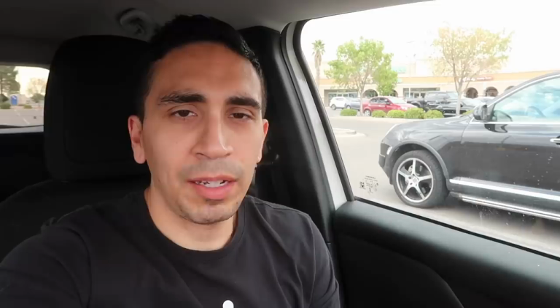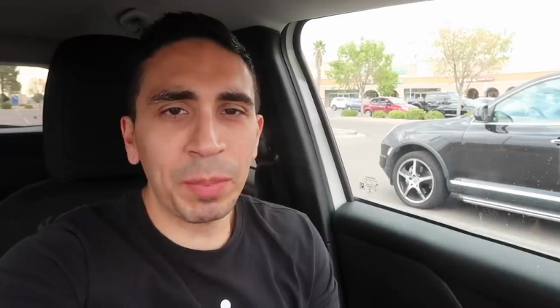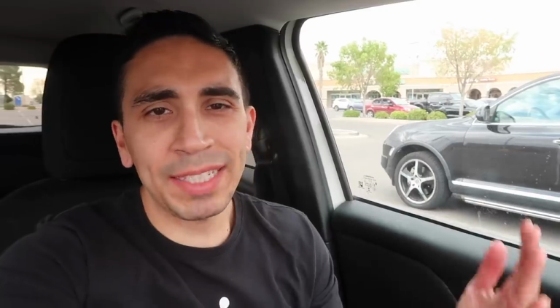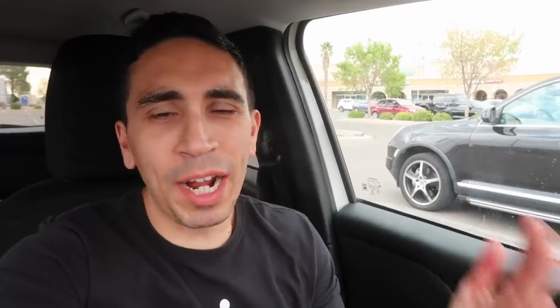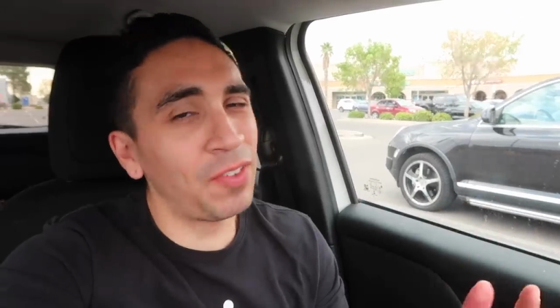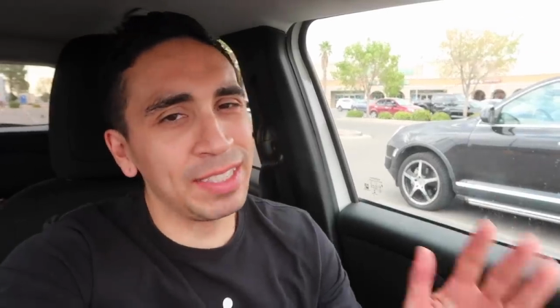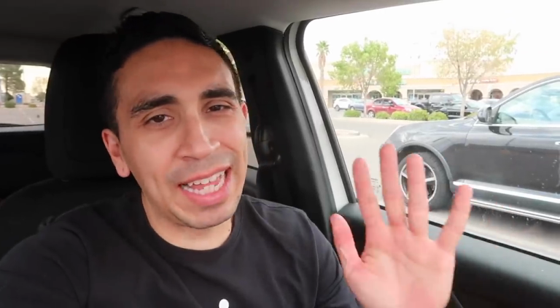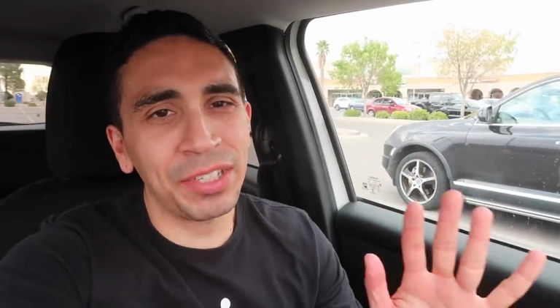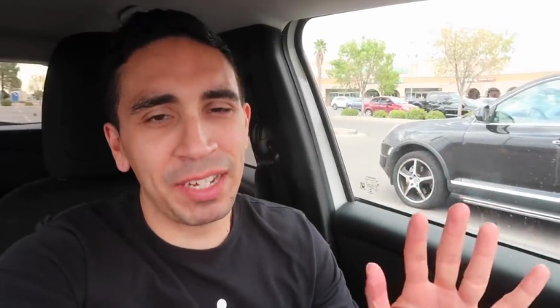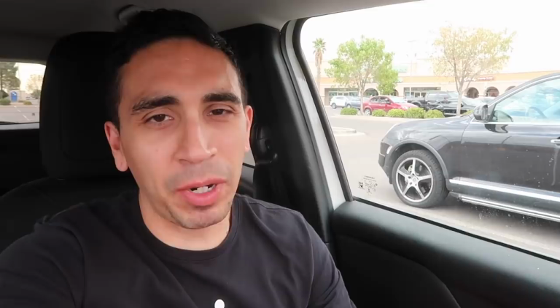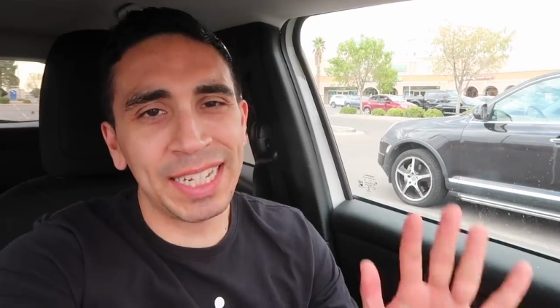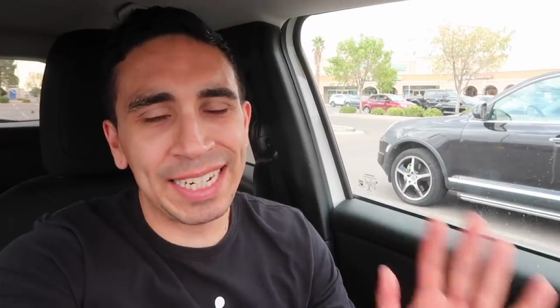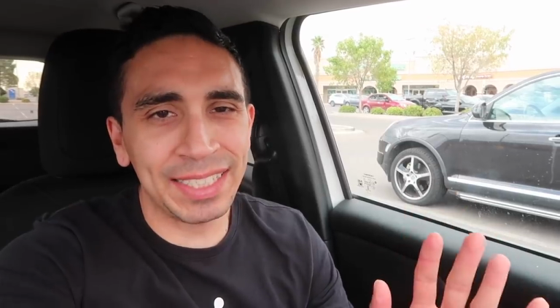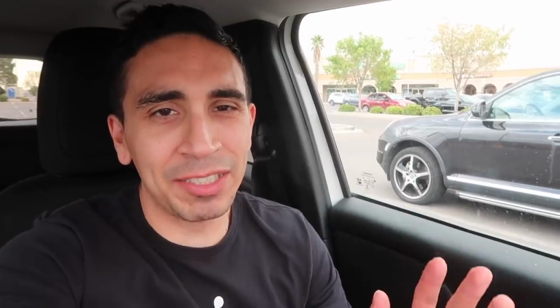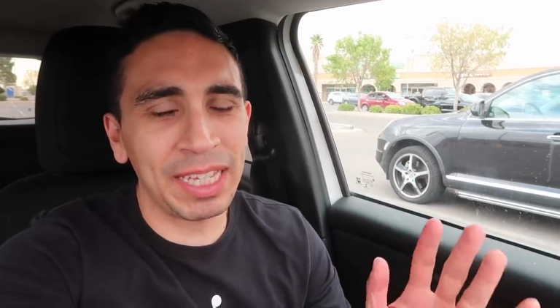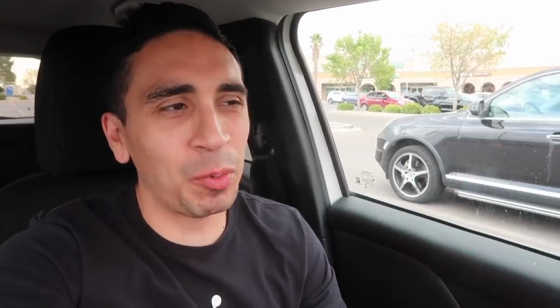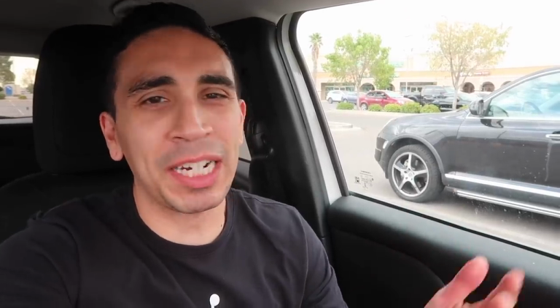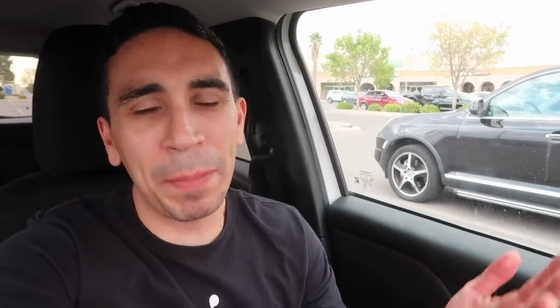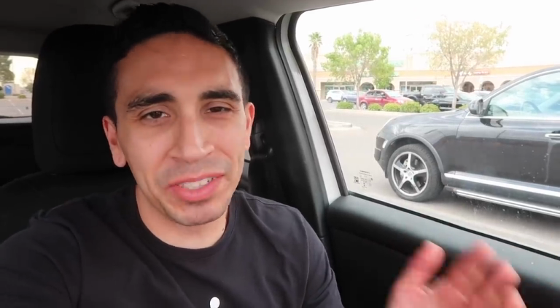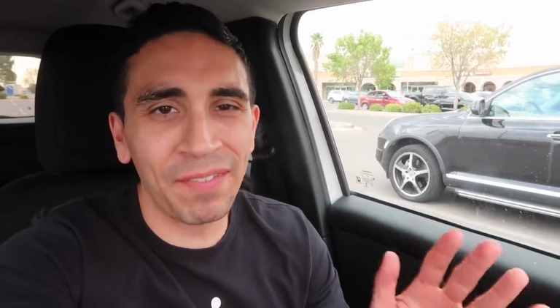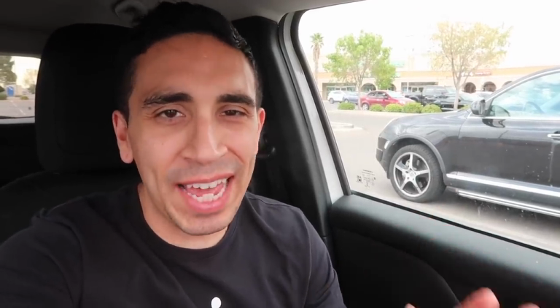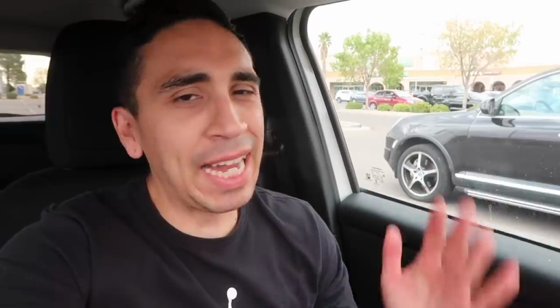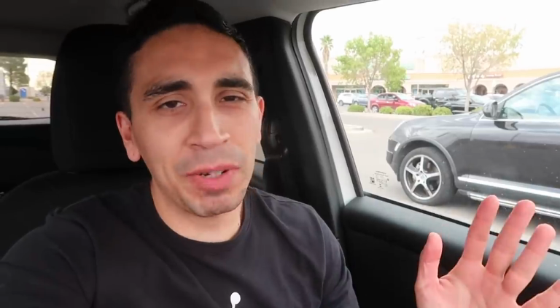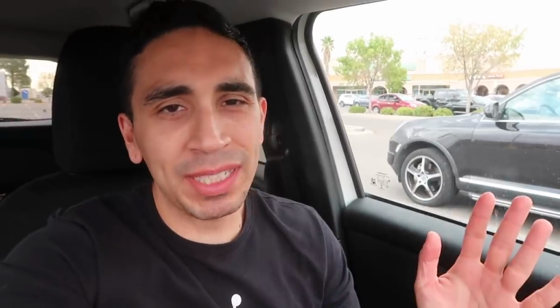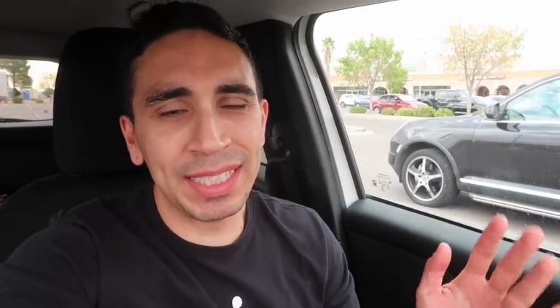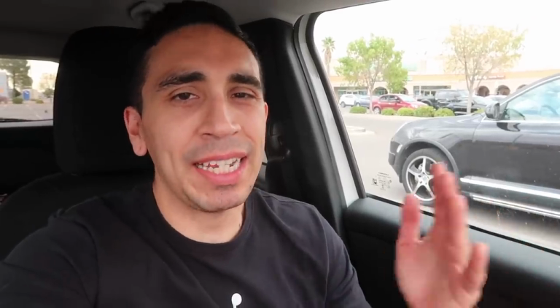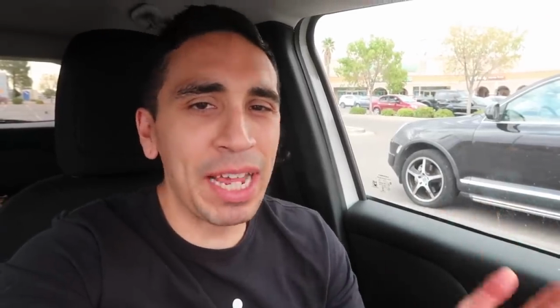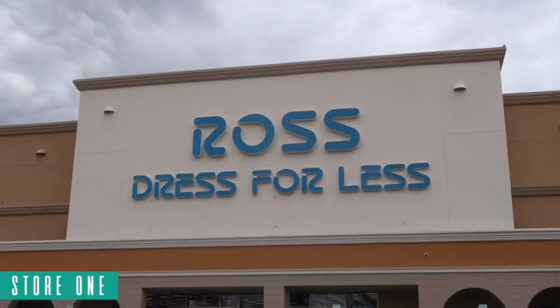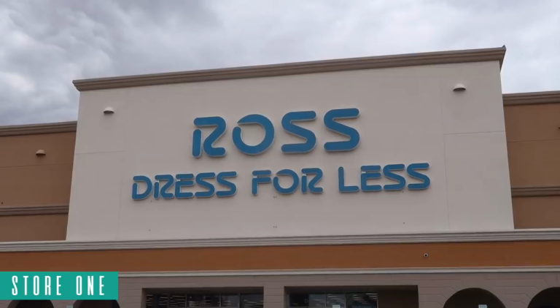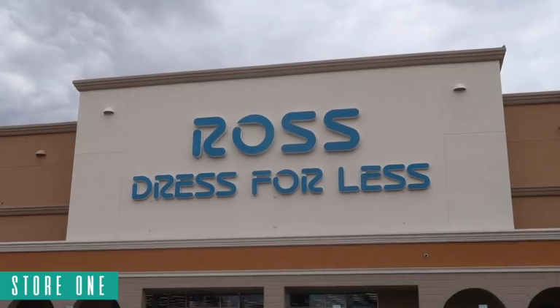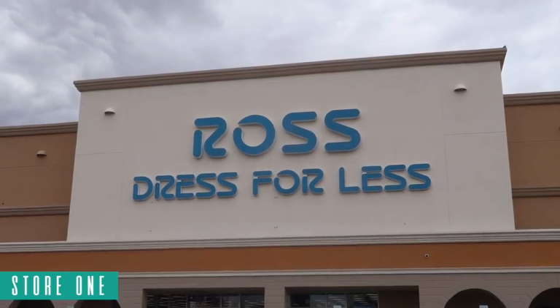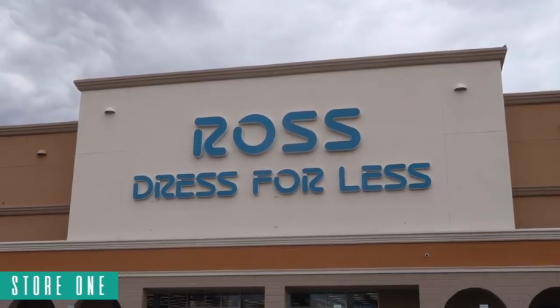What's up guys, Ross finds. The last two videos at Burlington and DD's Discounts we left with just a couple of pairs. Gotta go with what's consistent — I'm at Ross, the first store. Let's go see what they got.